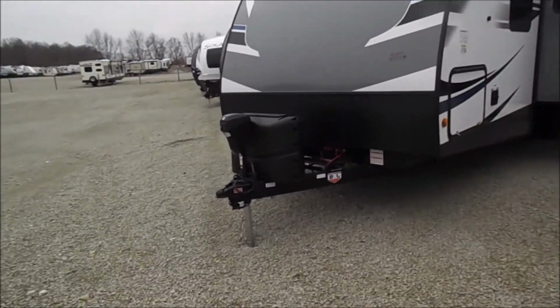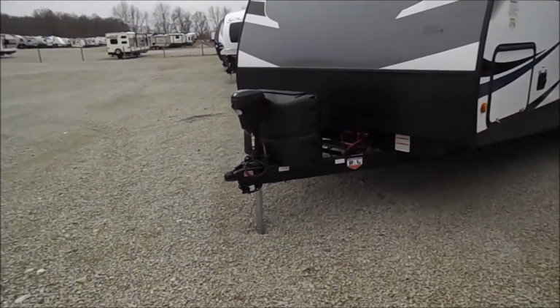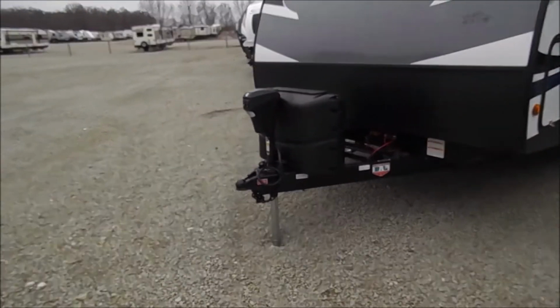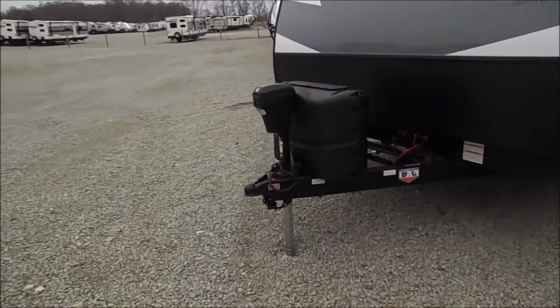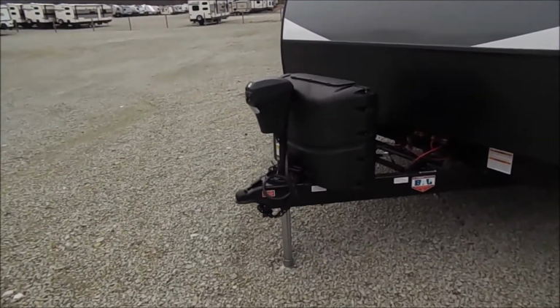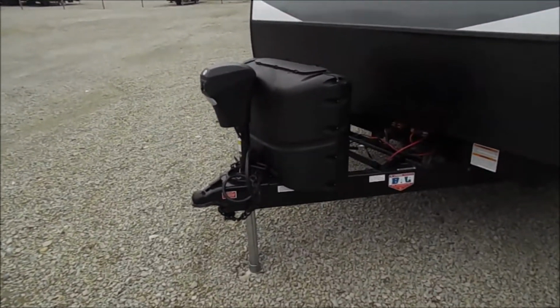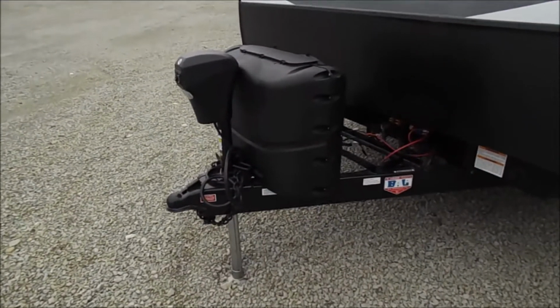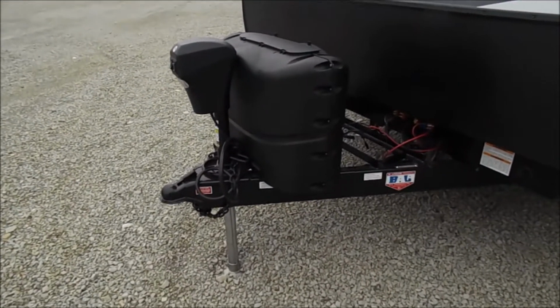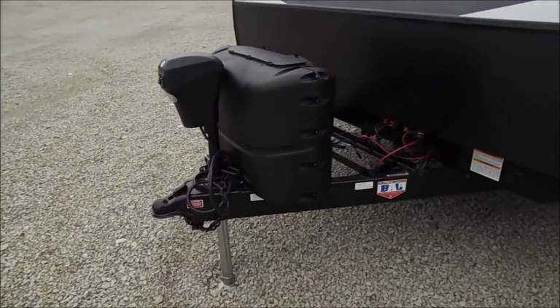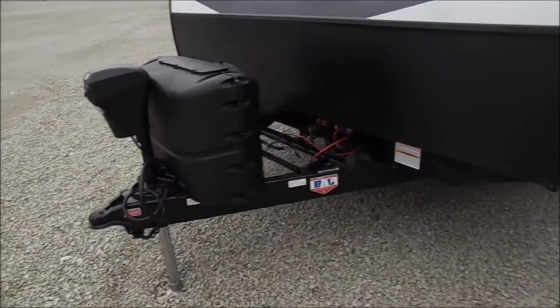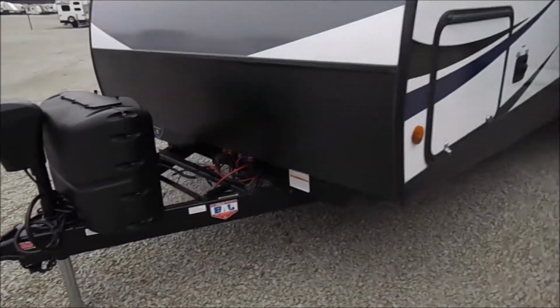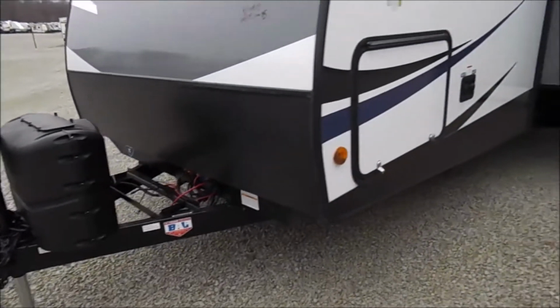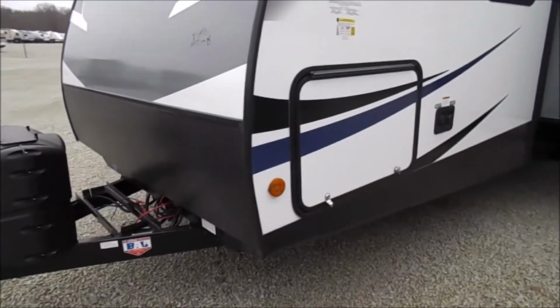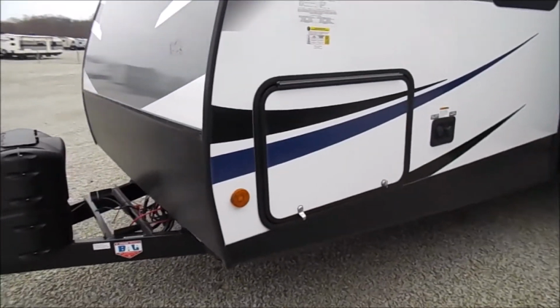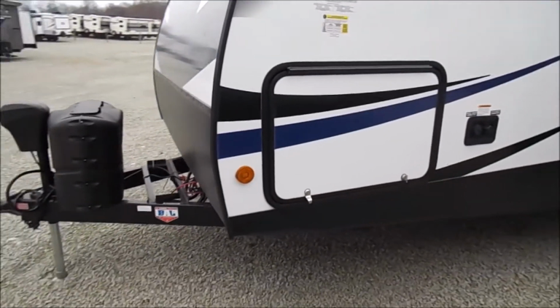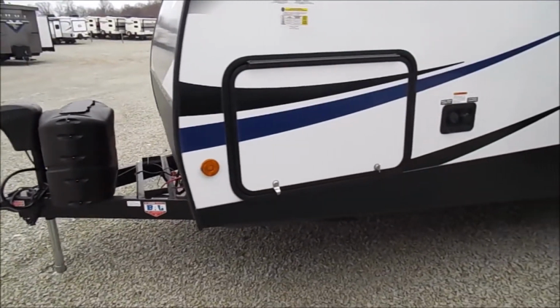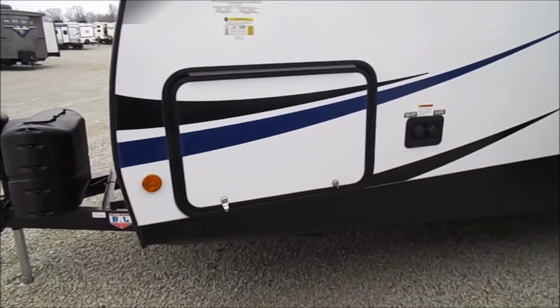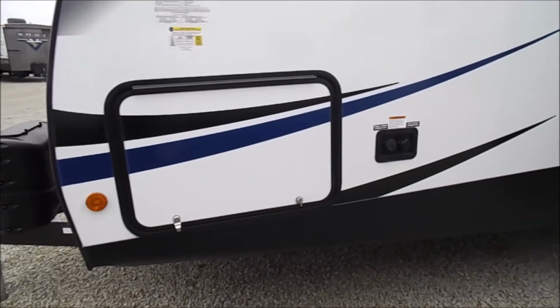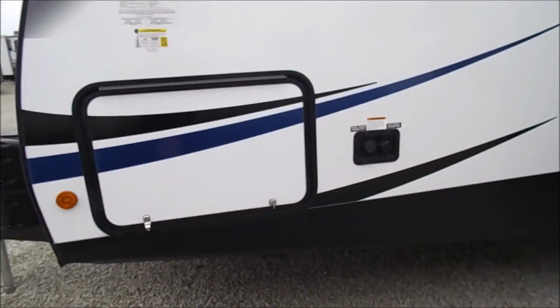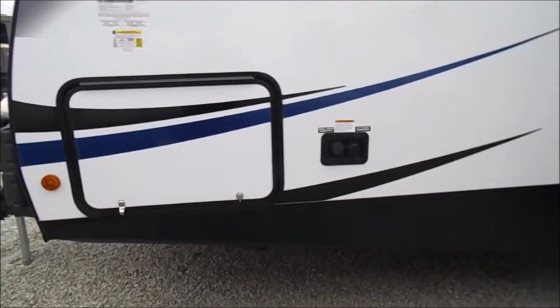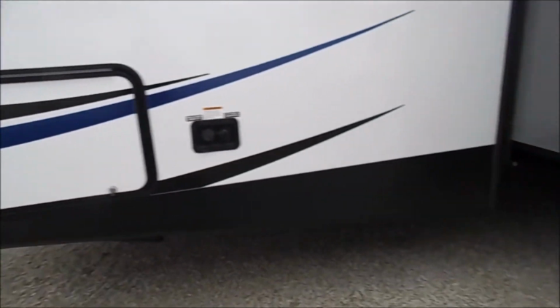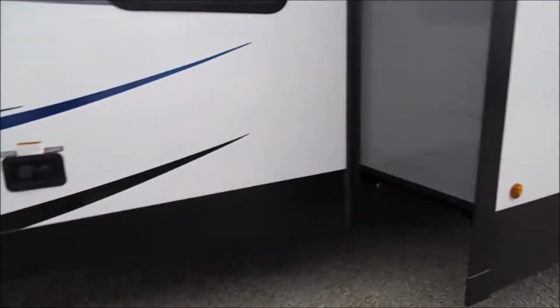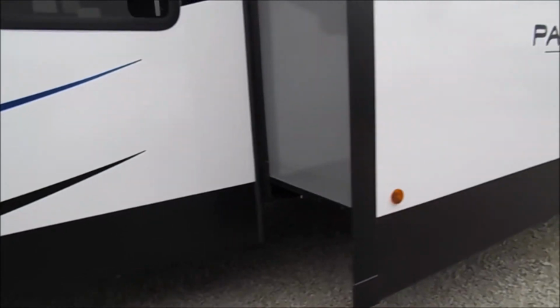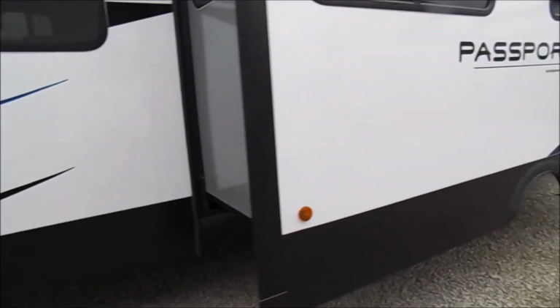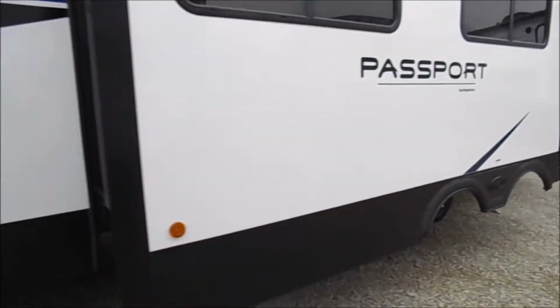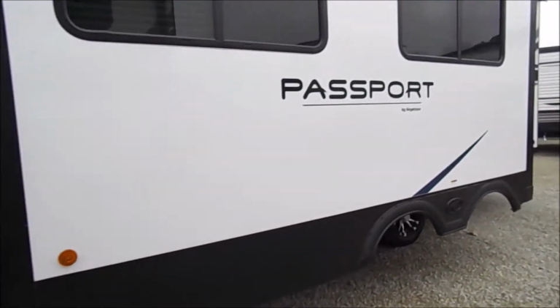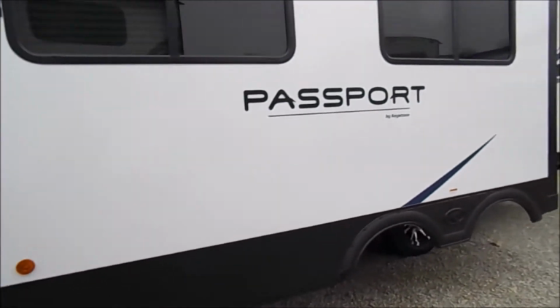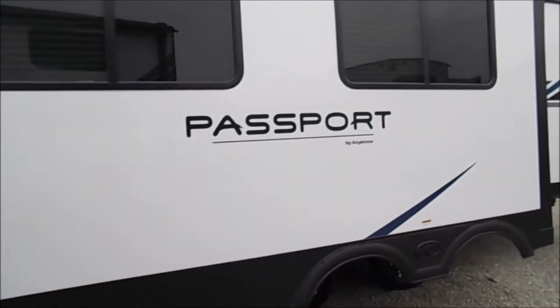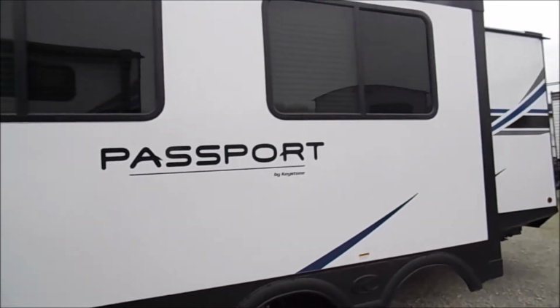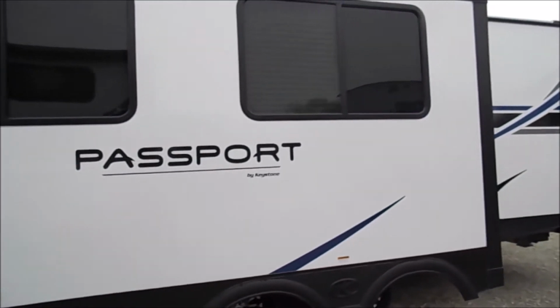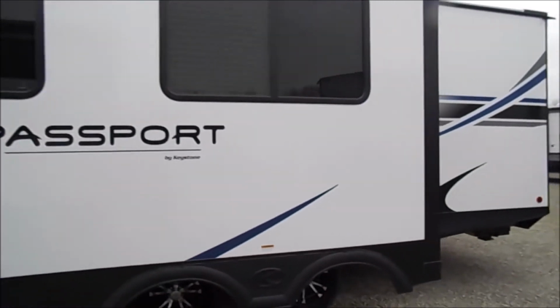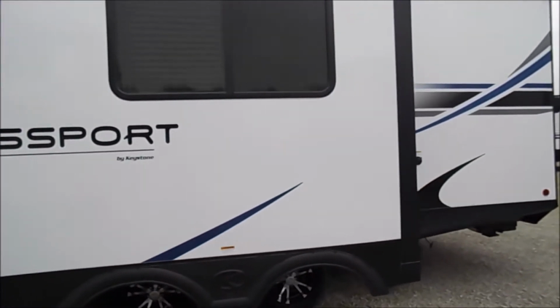Upfront you'll have your power tongue jack with two 20-pound LP tanks. Pass through storage with your water connections. Nice large slide out there with big windows.